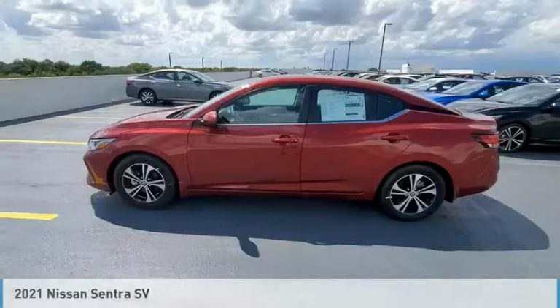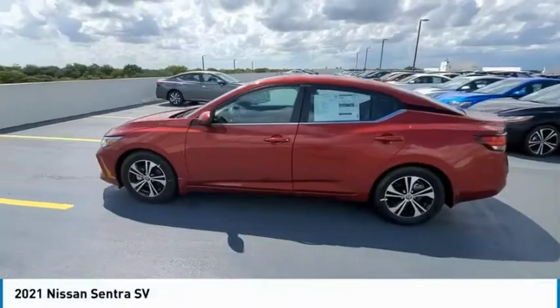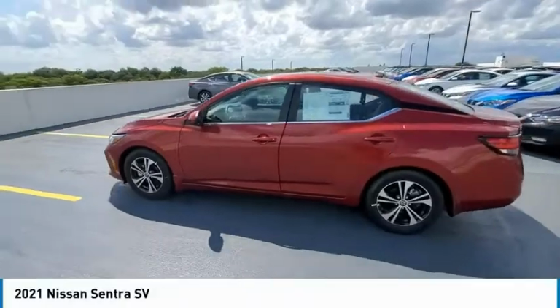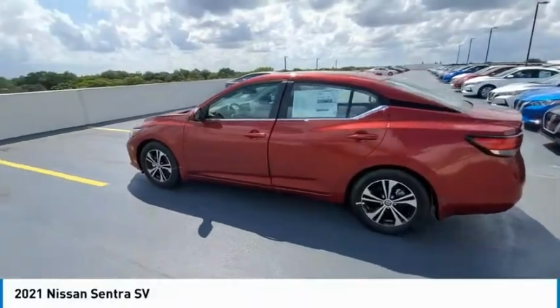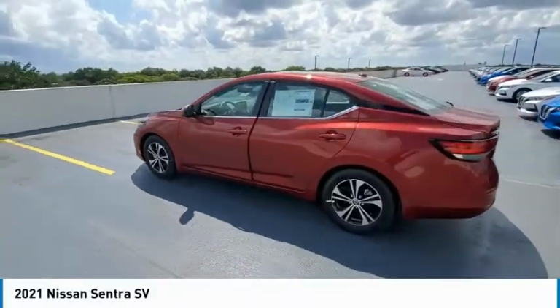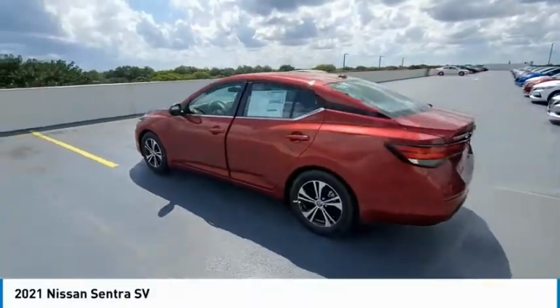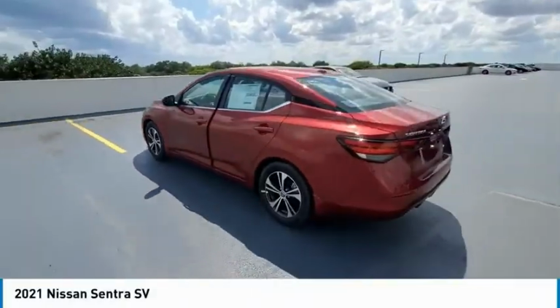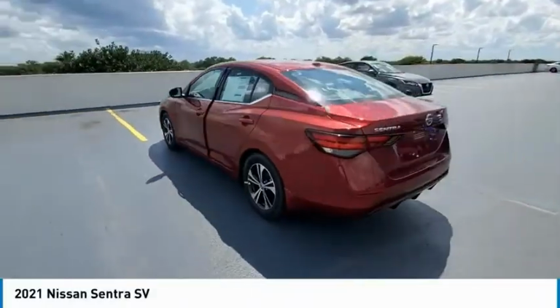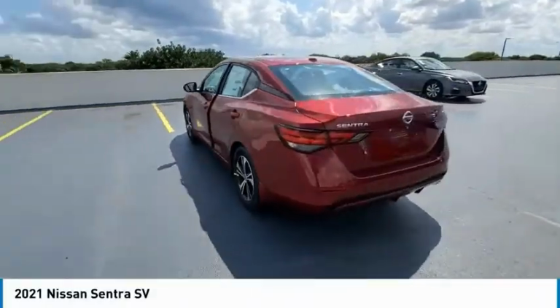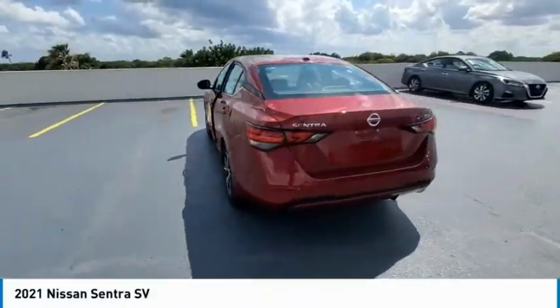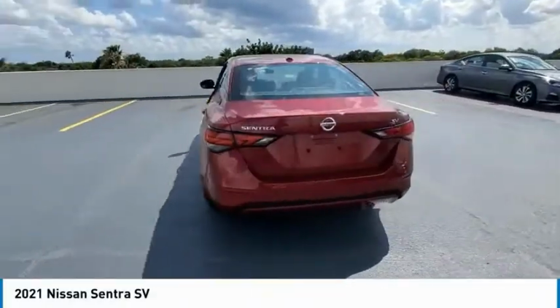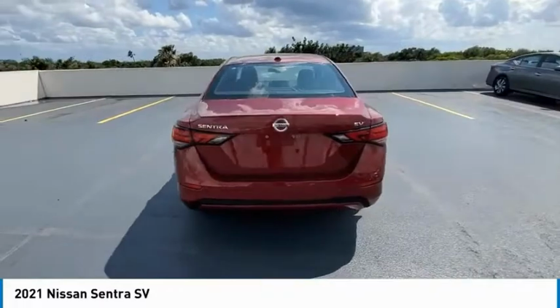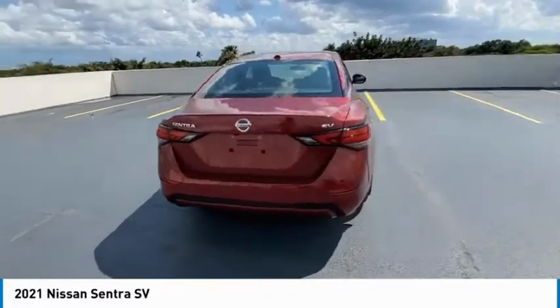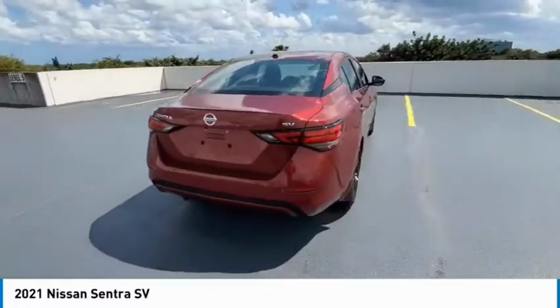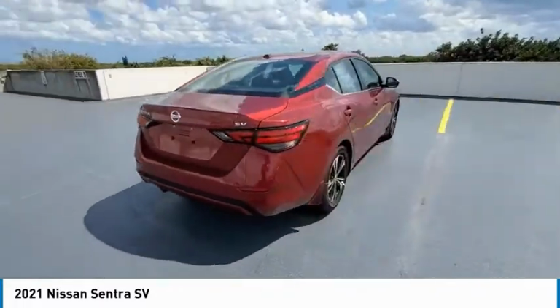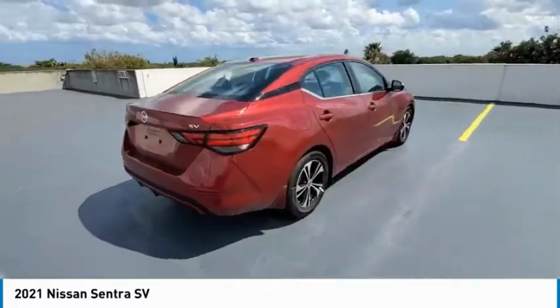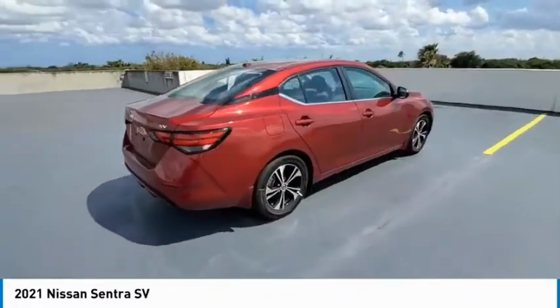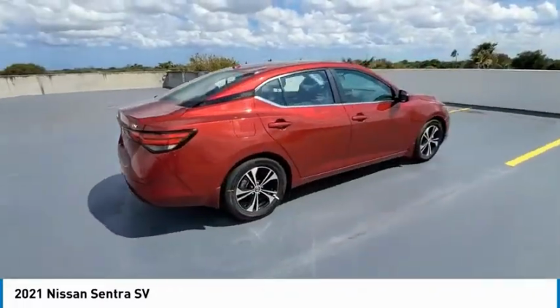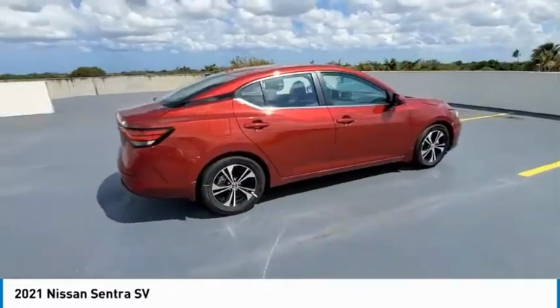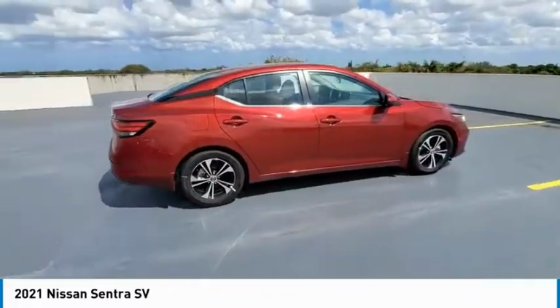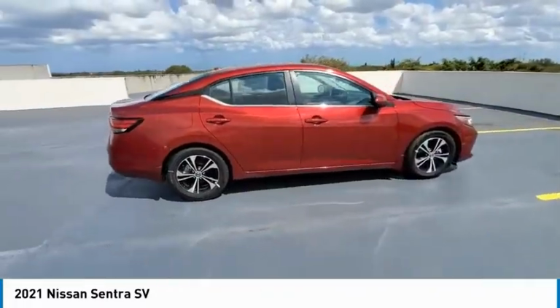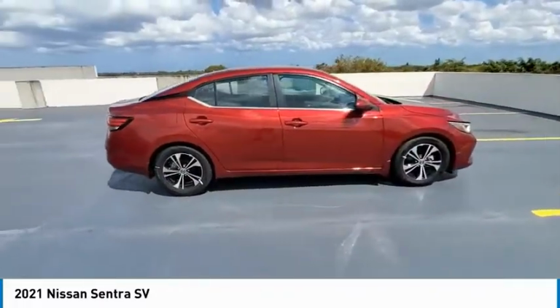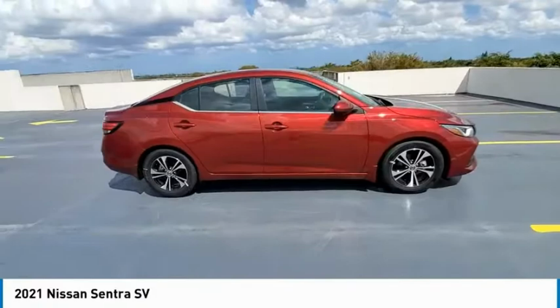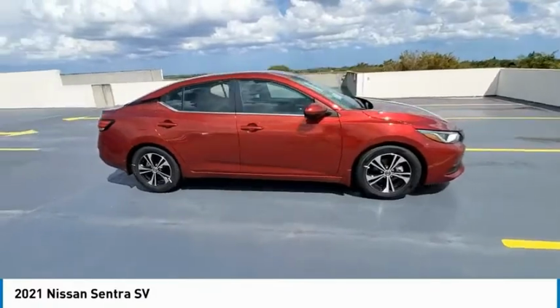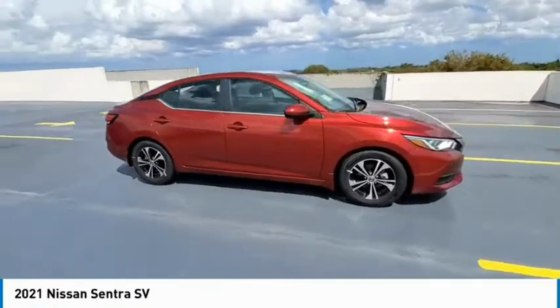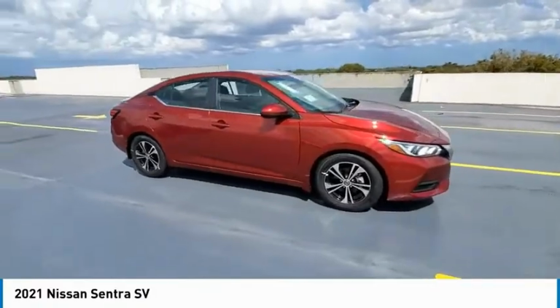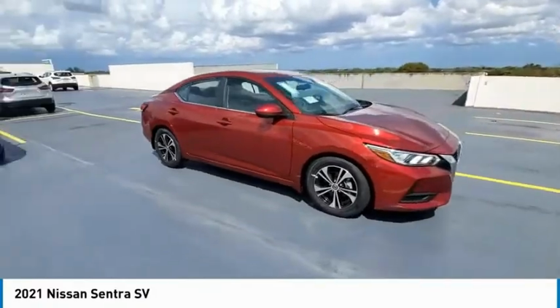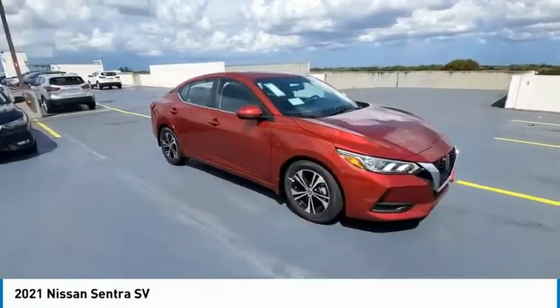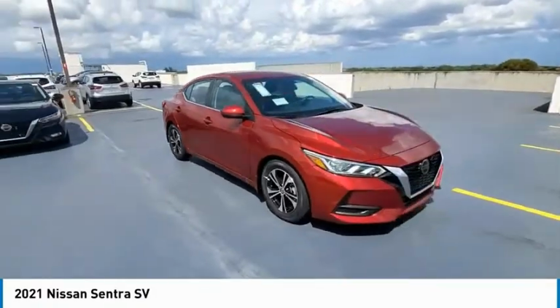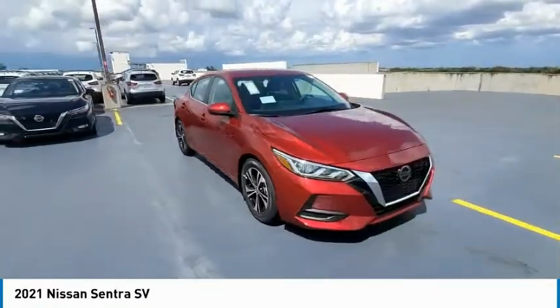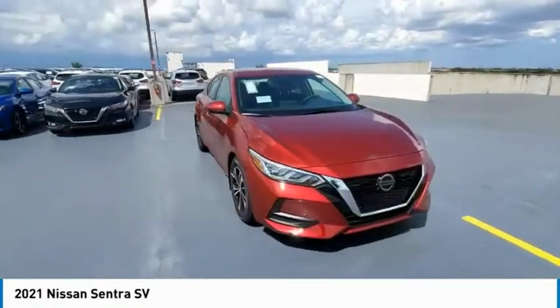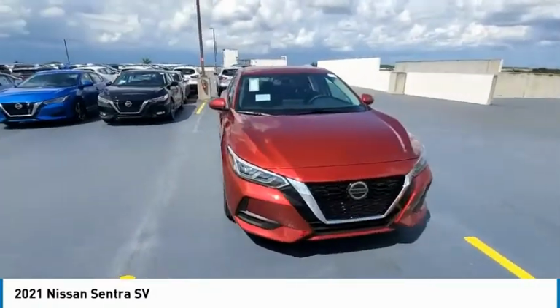Make a great choice today with the 2021 Sentra. With its spacious and versatile interior and stellar fuel efficiency, the Nissan Sentra is the obvious choice for anyone who wants to enjoy a stylish and comfortable ride.